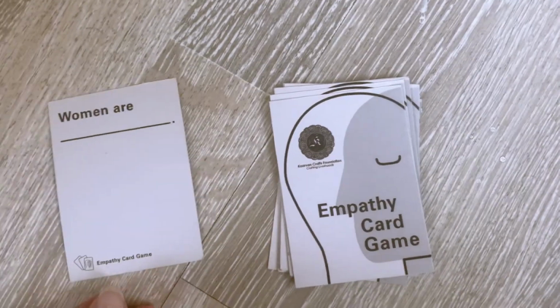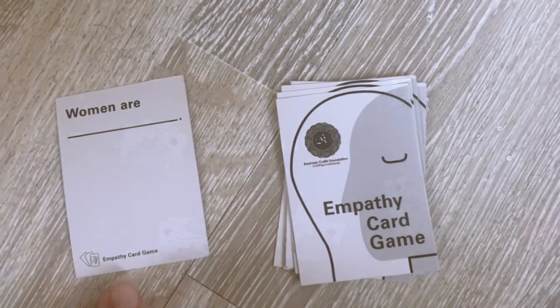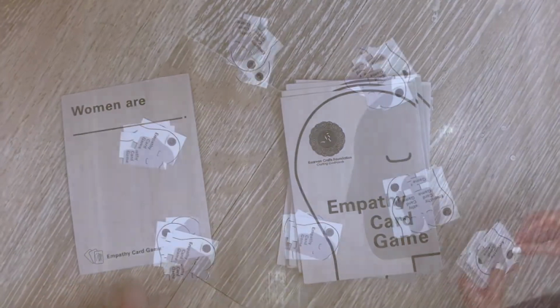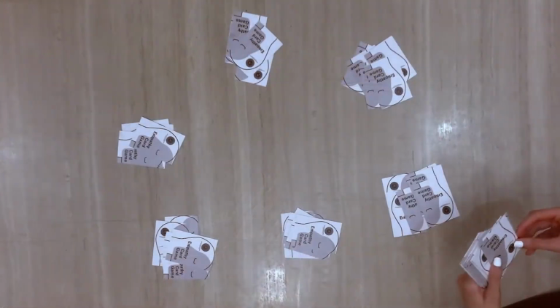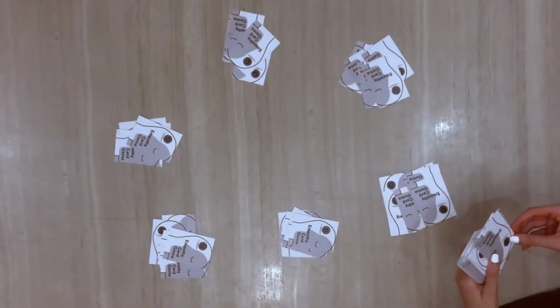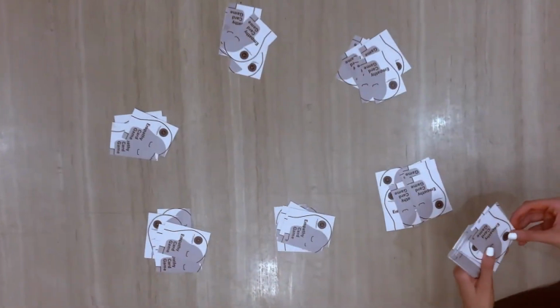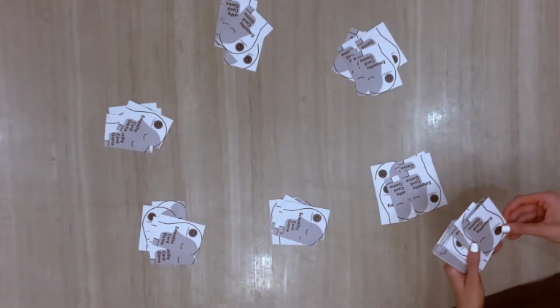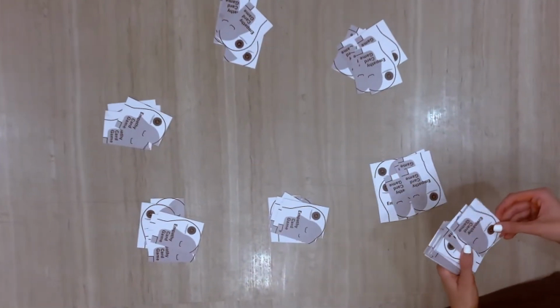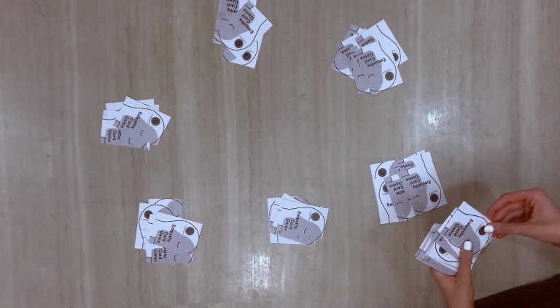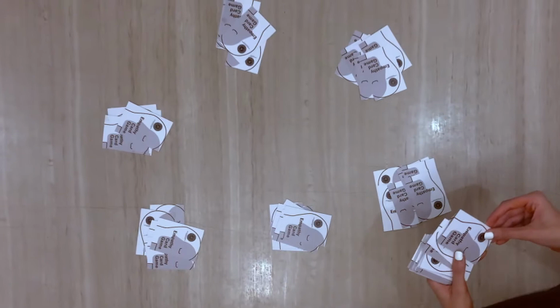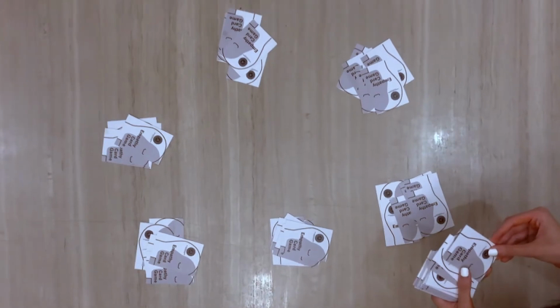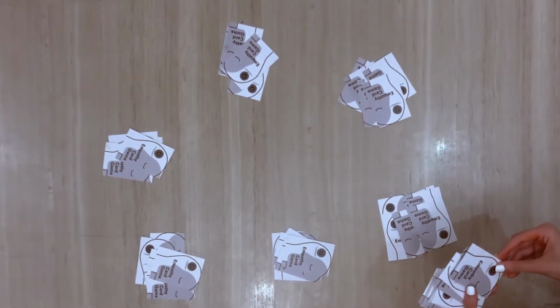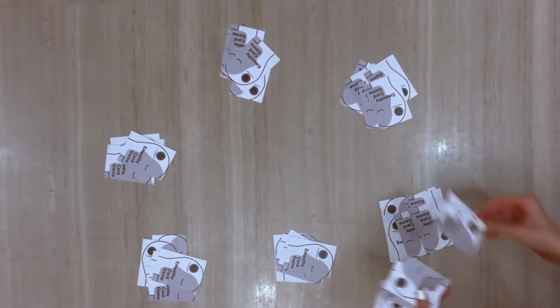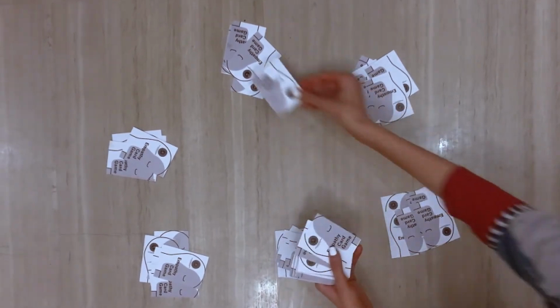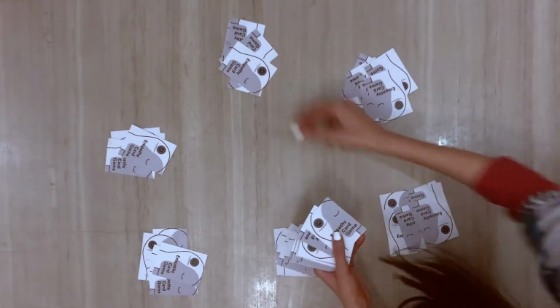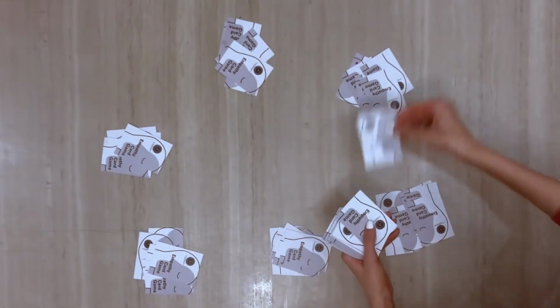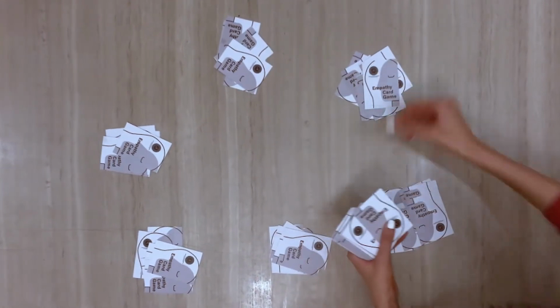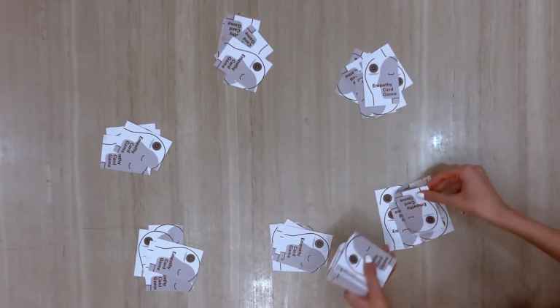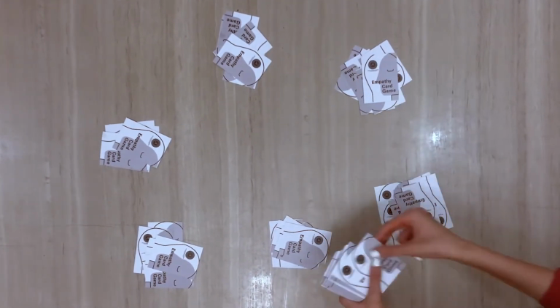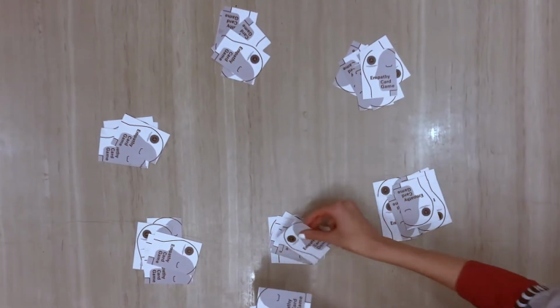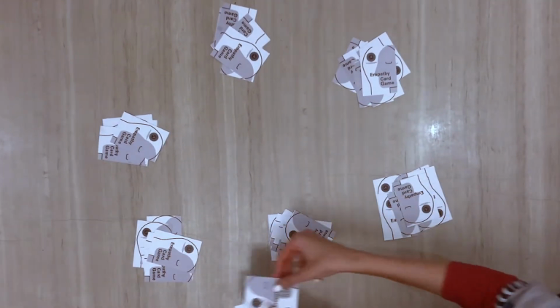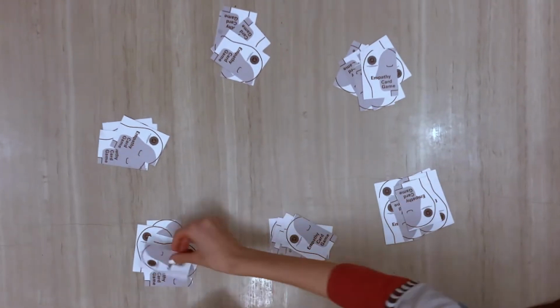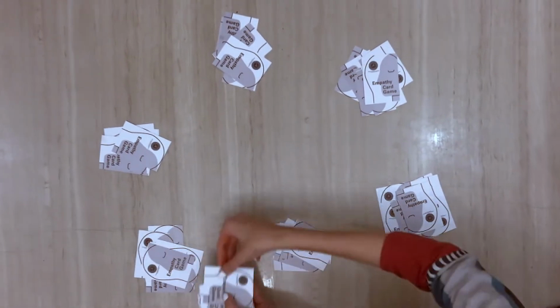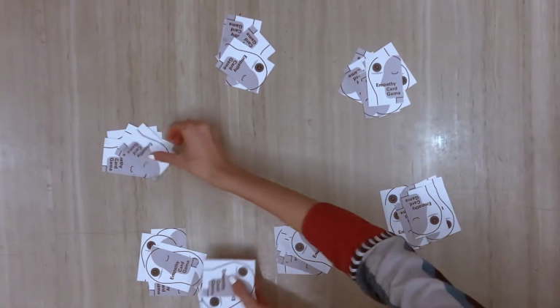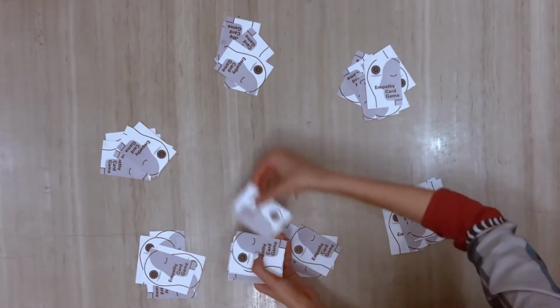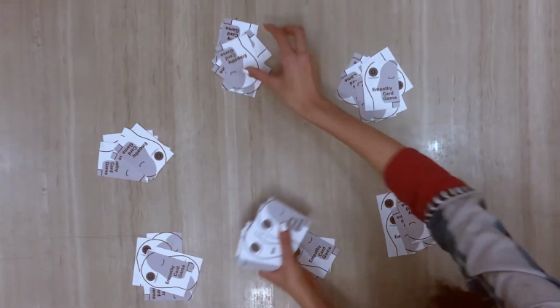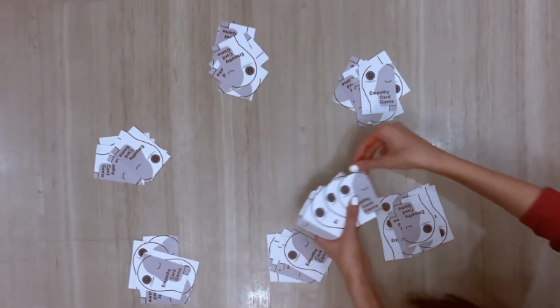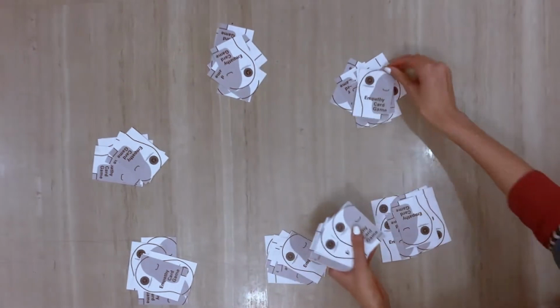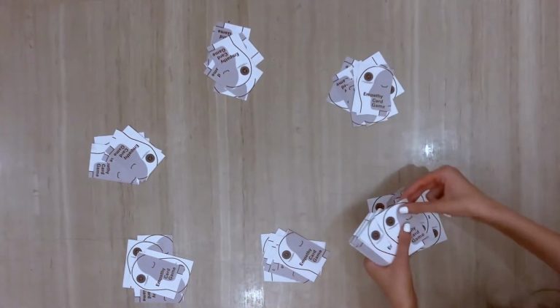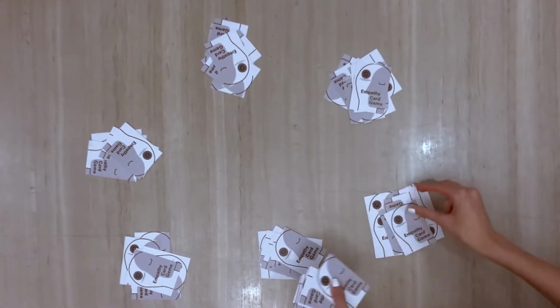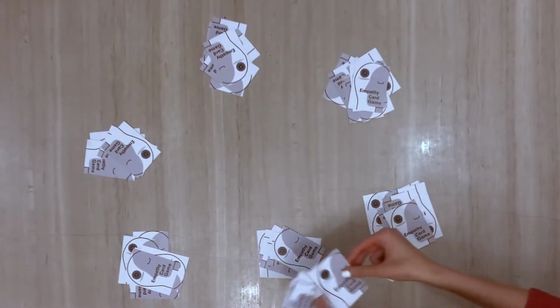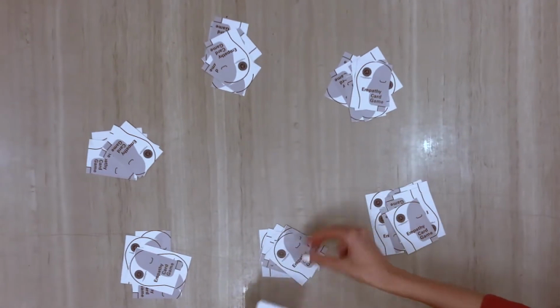Next, you shuffle and deal each player seven white cards. It's okay if the white cards don't exactly fit with the gray prompt card.